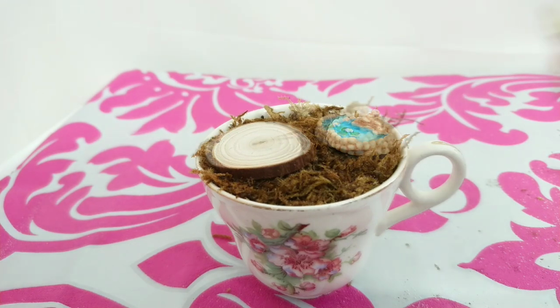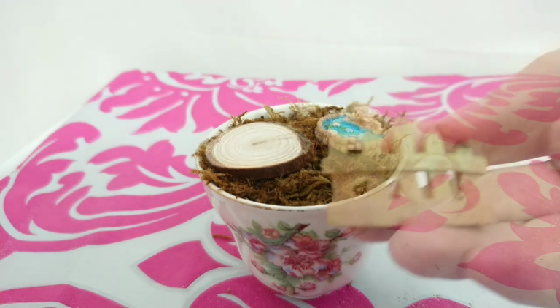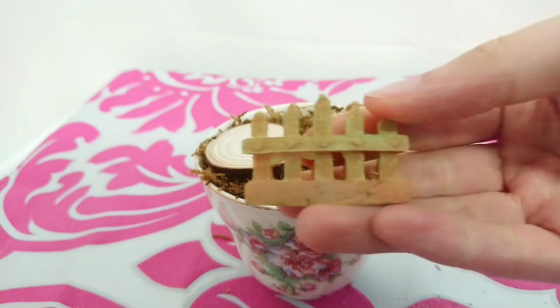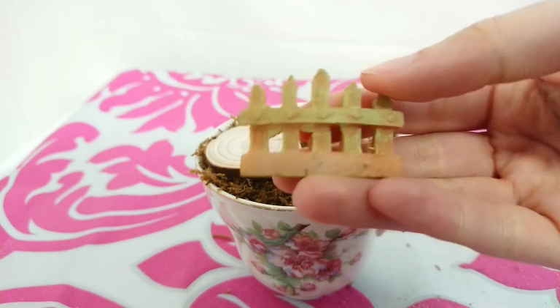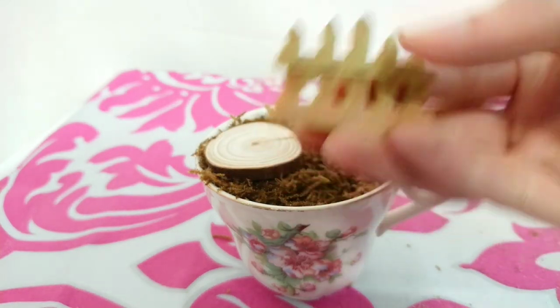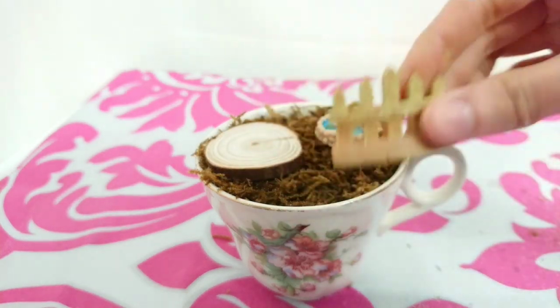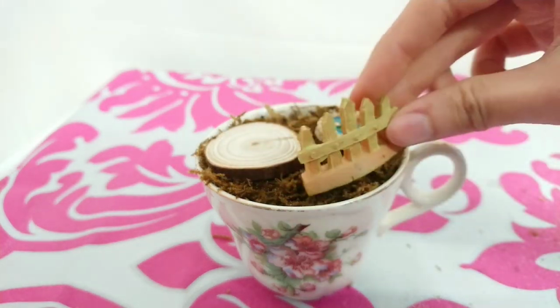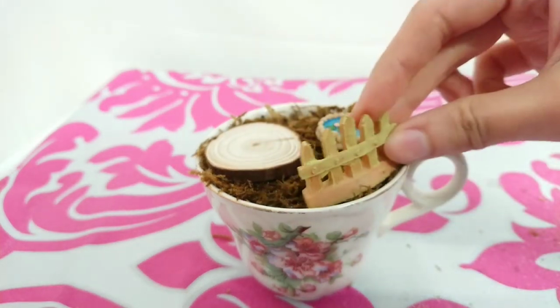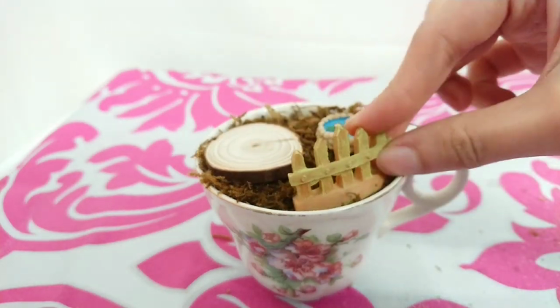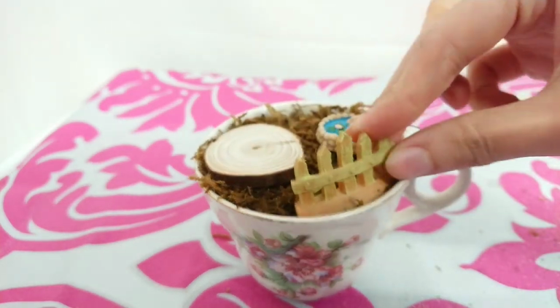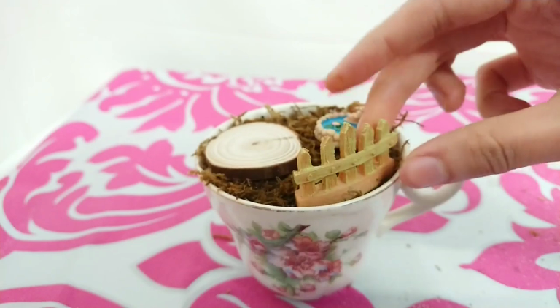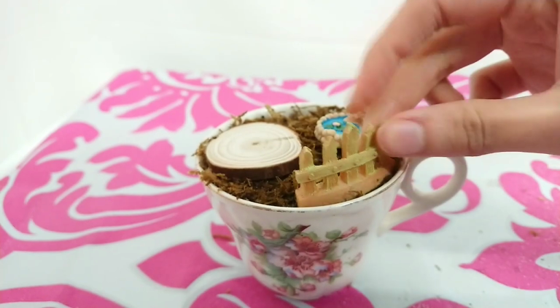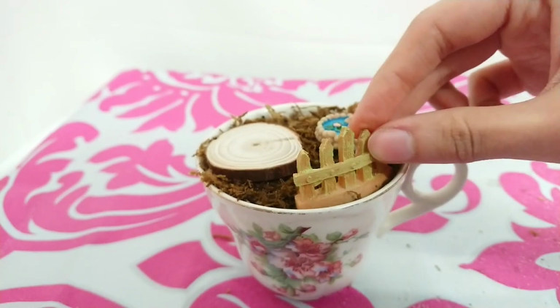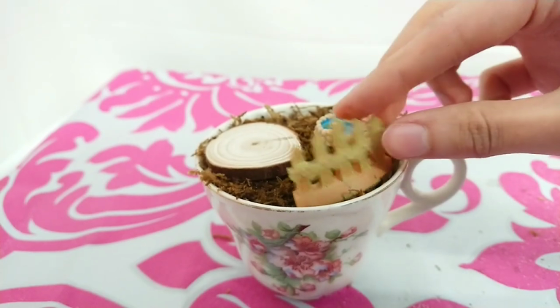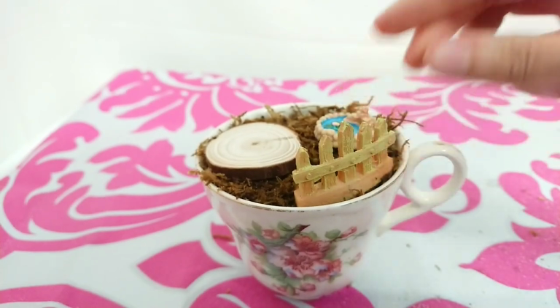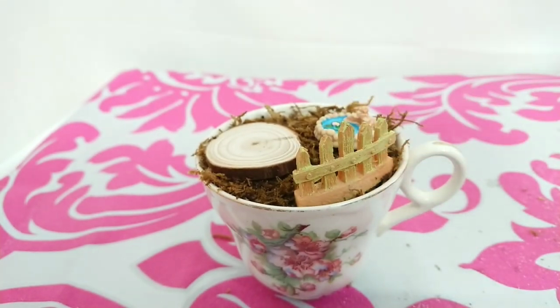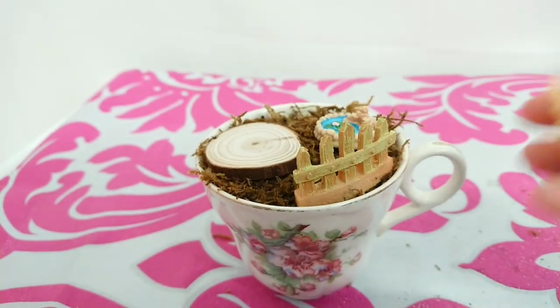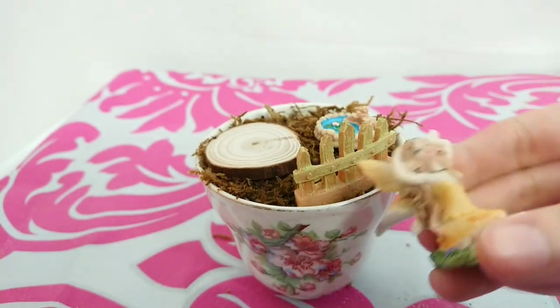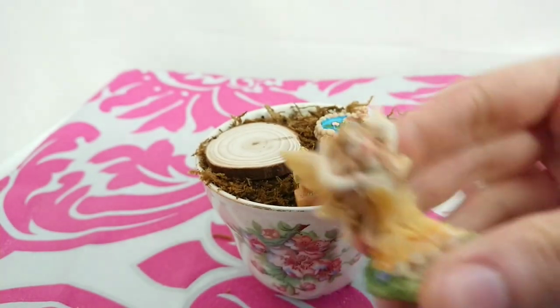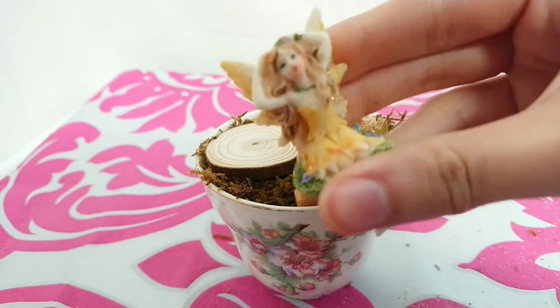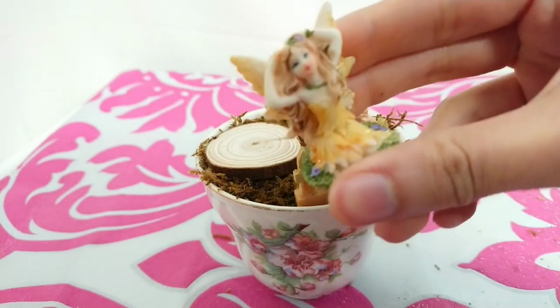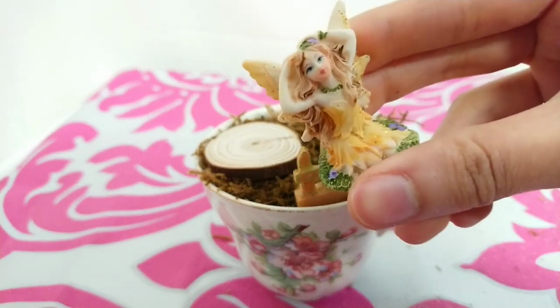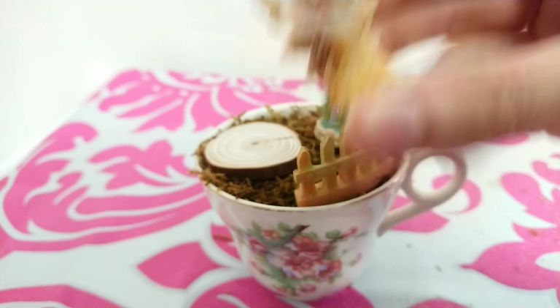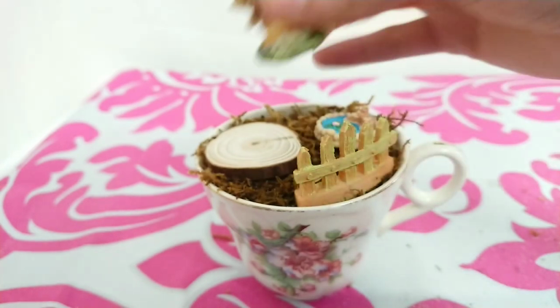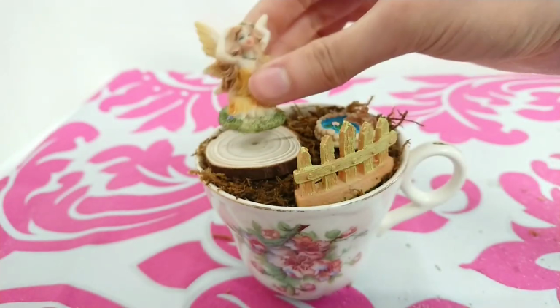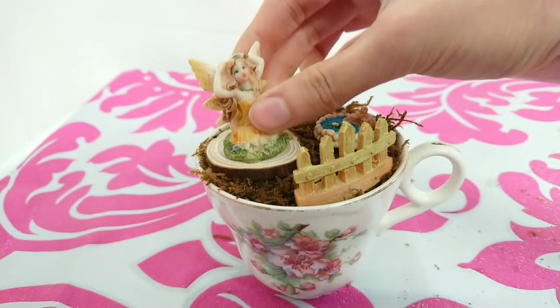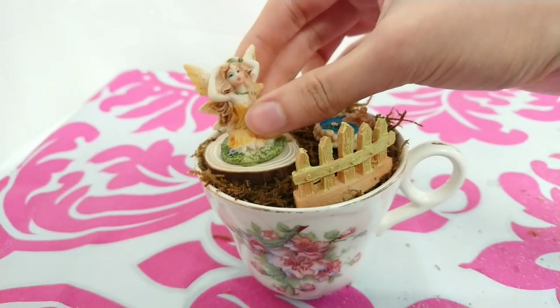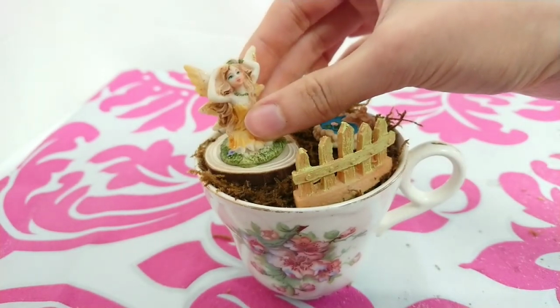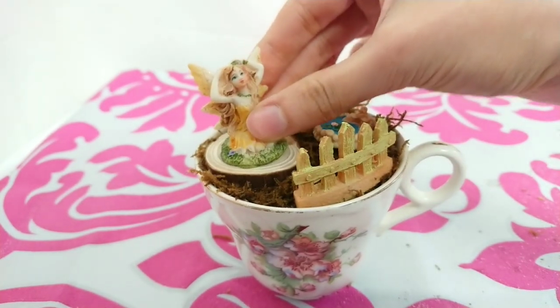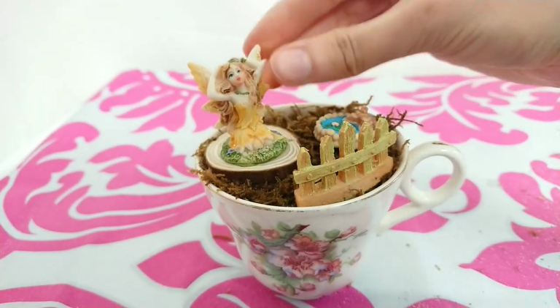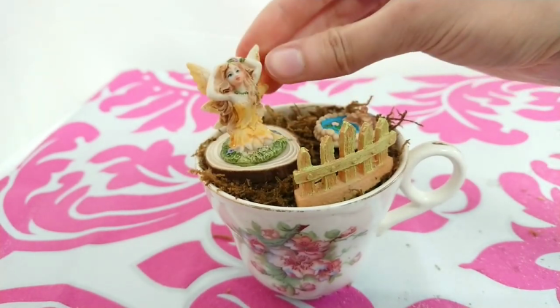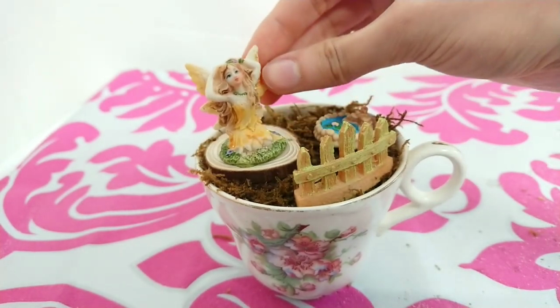Then I'm taking this small fence and placing it here. I've got my fairy and I'm going to place her just on top of the wooden log.